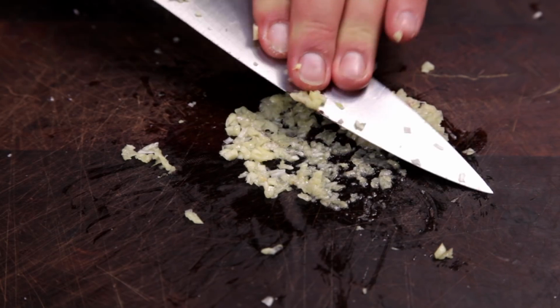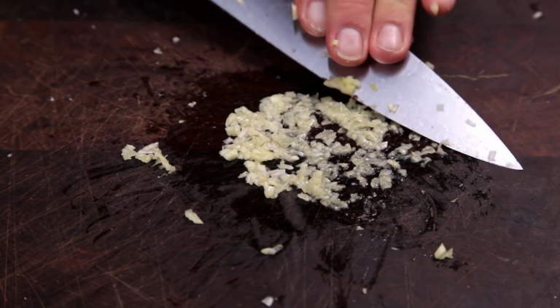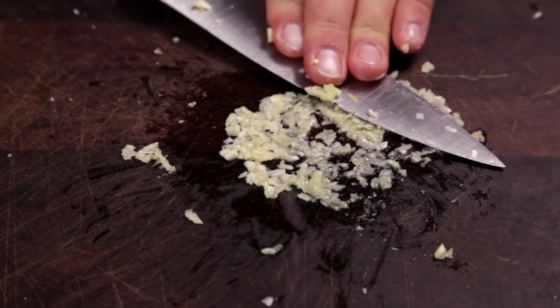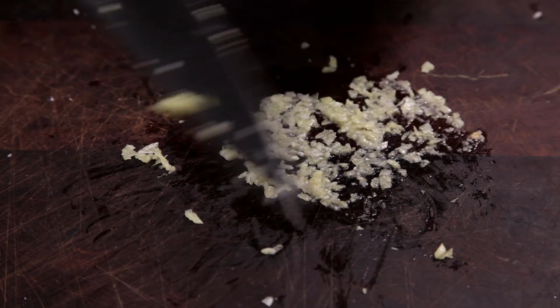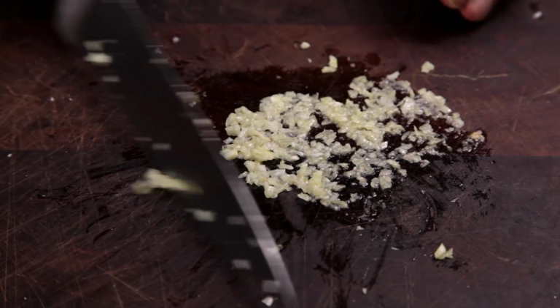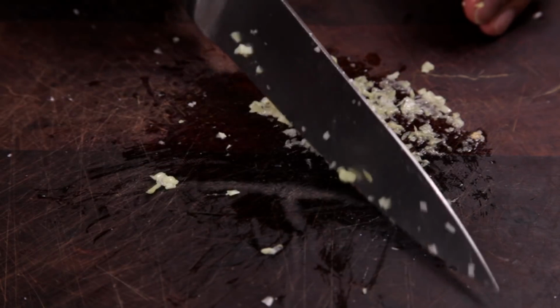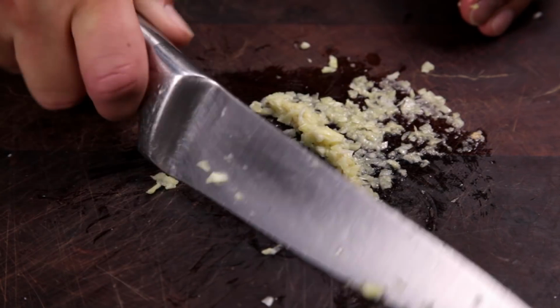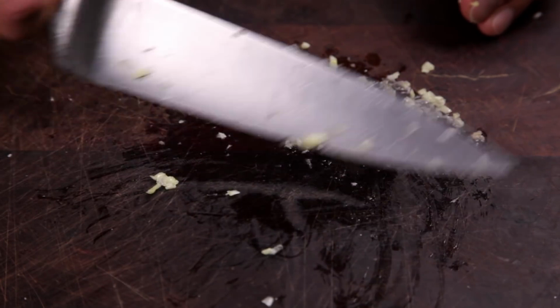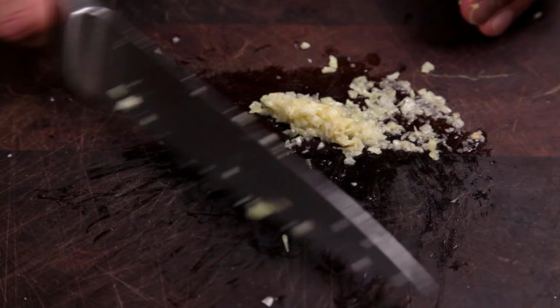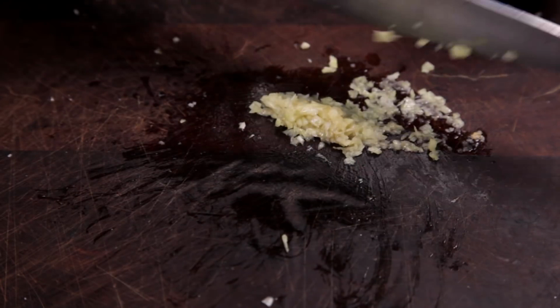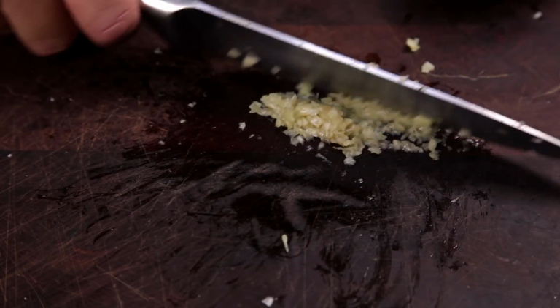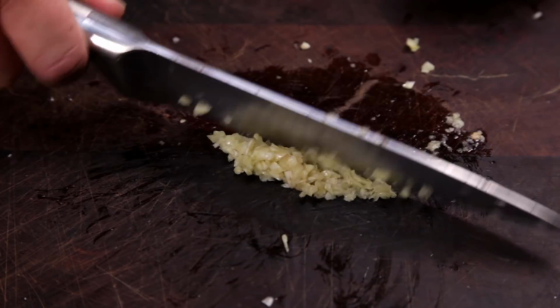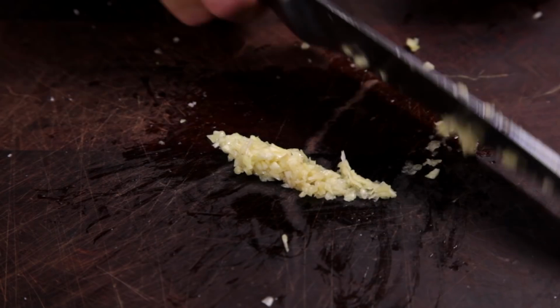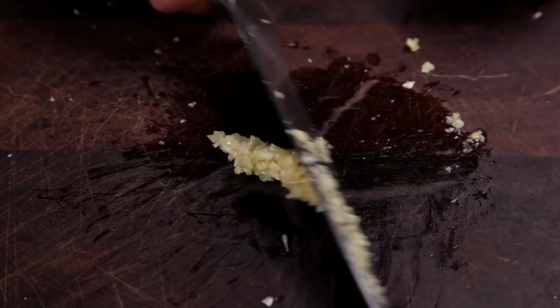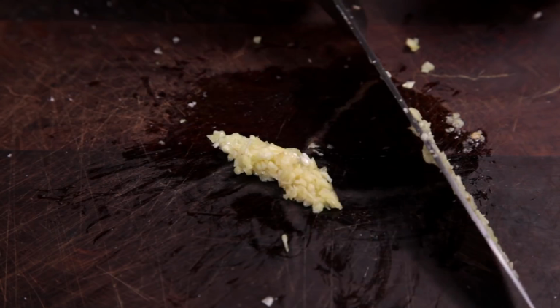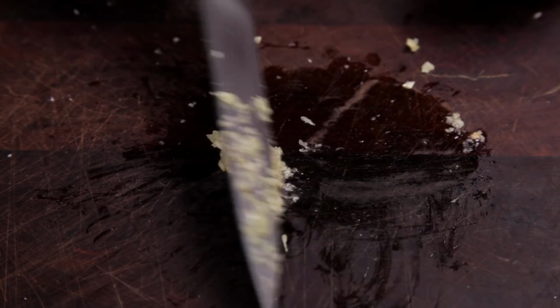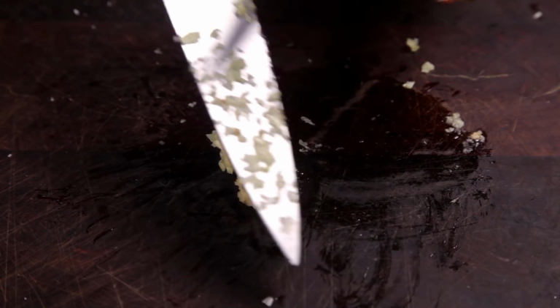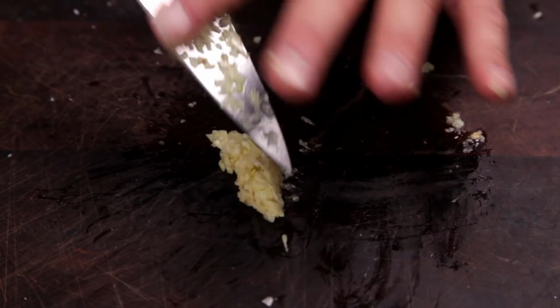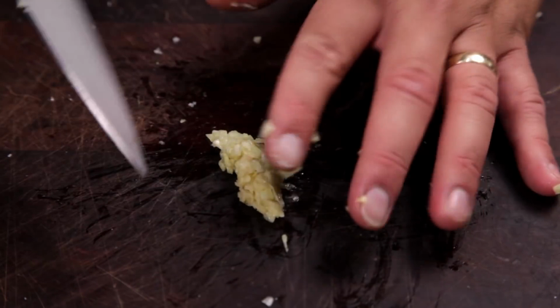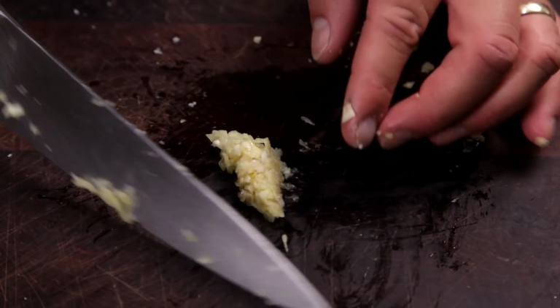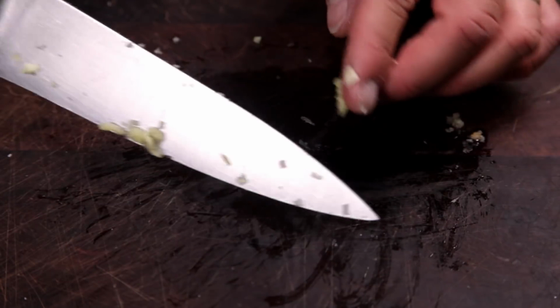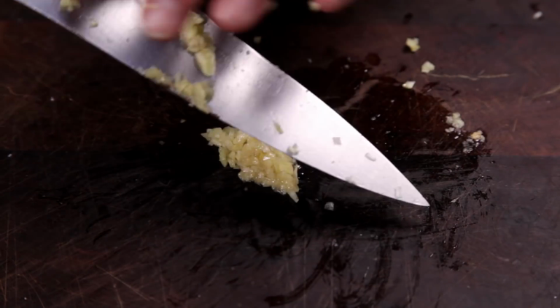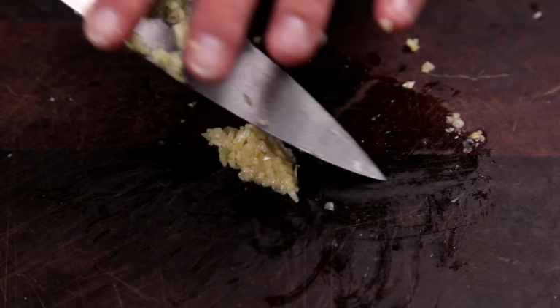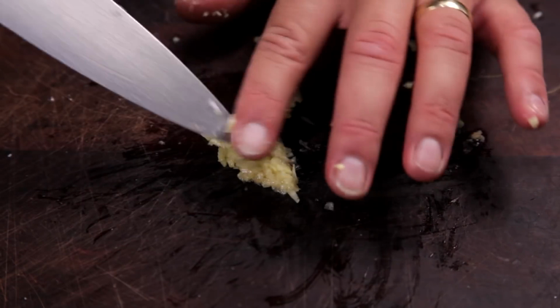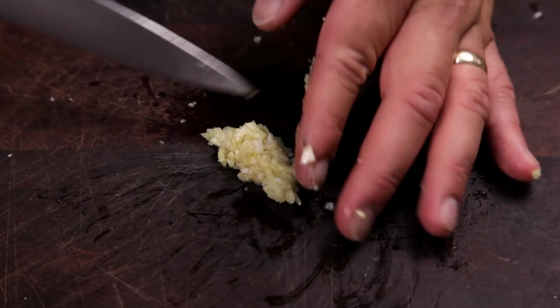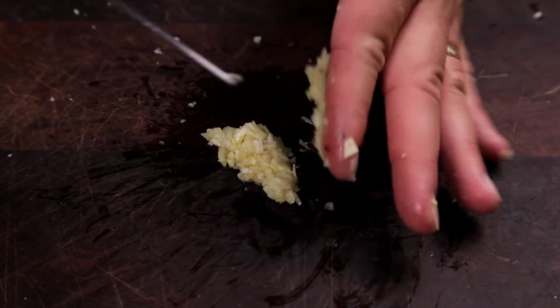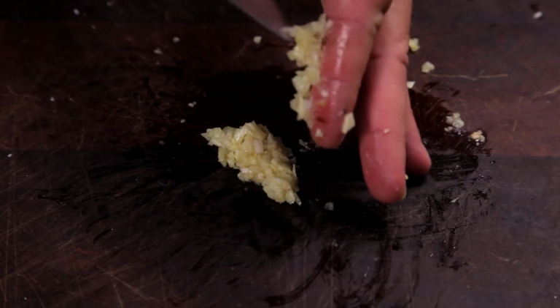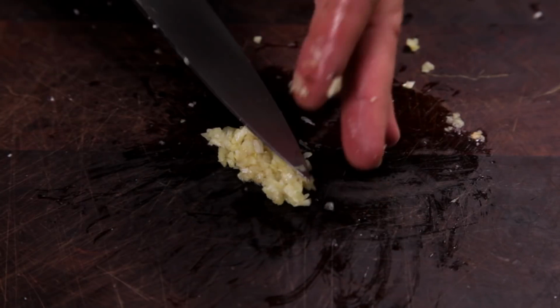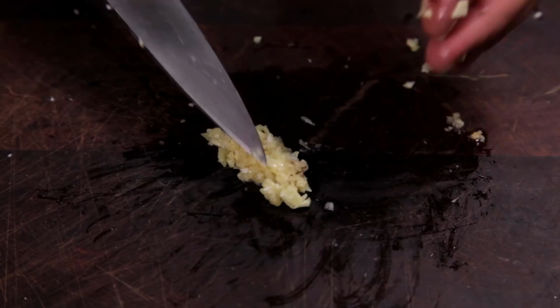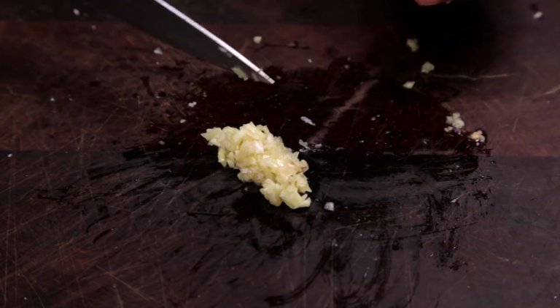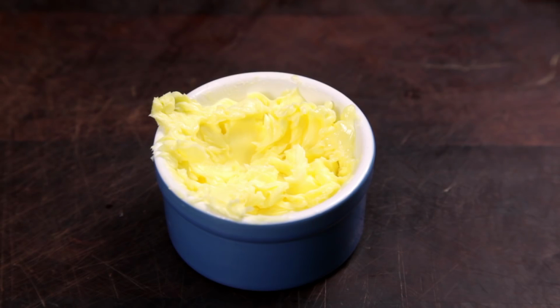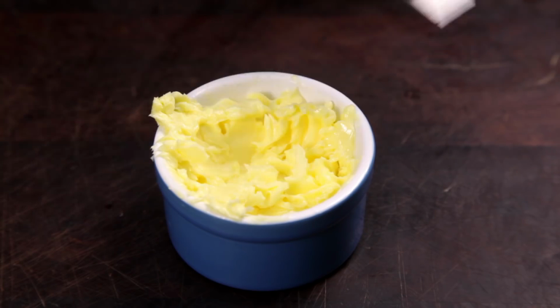There you have it — a quick and simple way to mince garlic. By chopping and crushing the garlic with salt, you end up with perfectly minced garlic, which is perfect for using in garlic butter mixes.